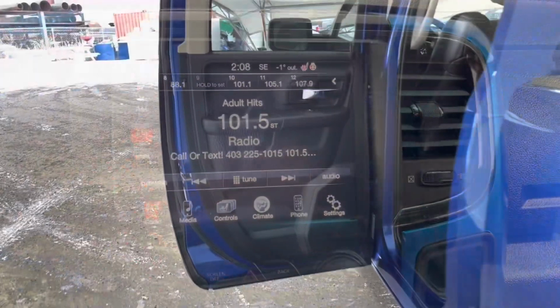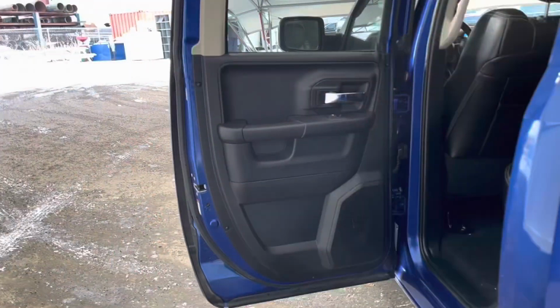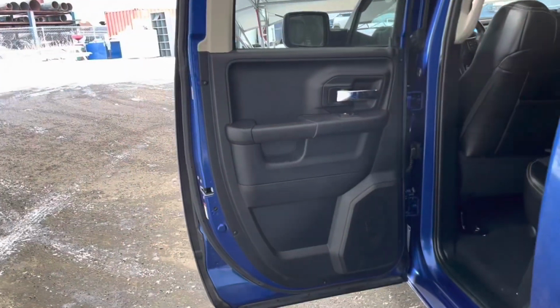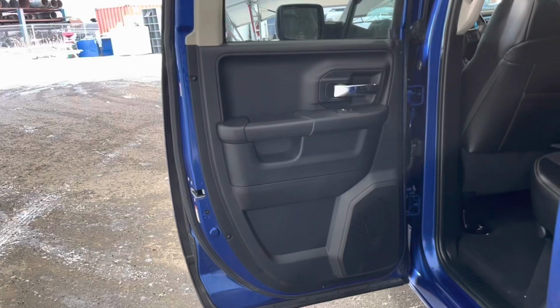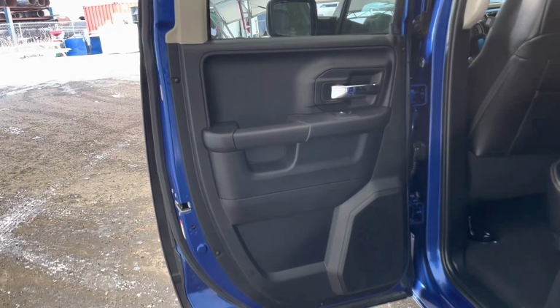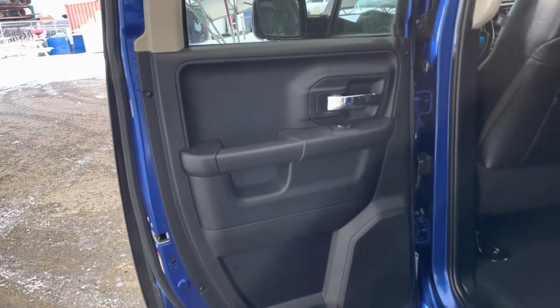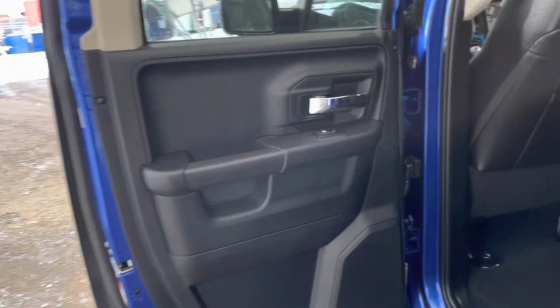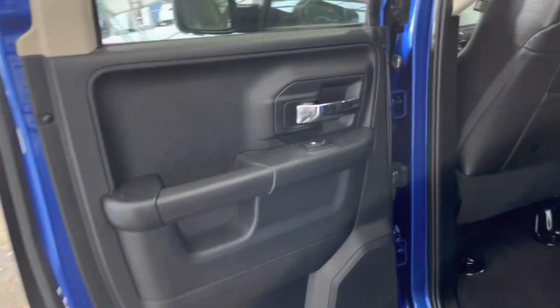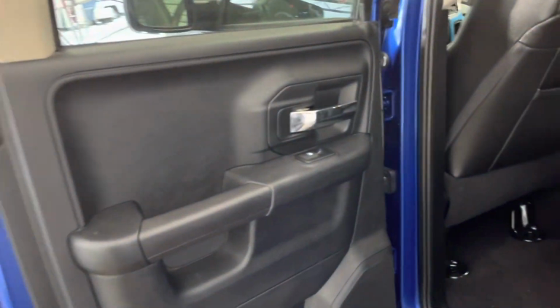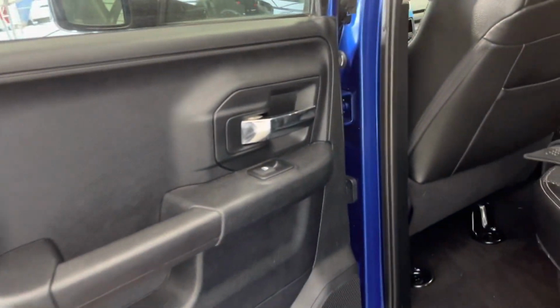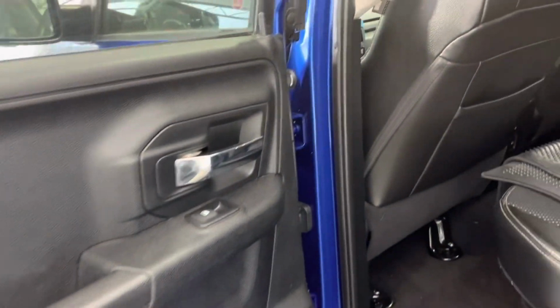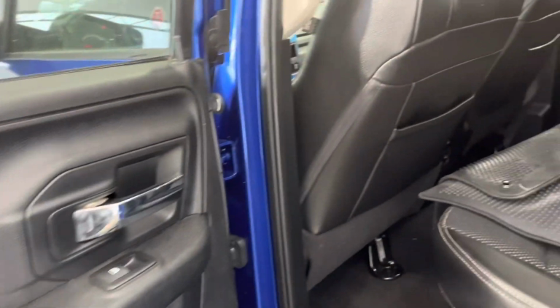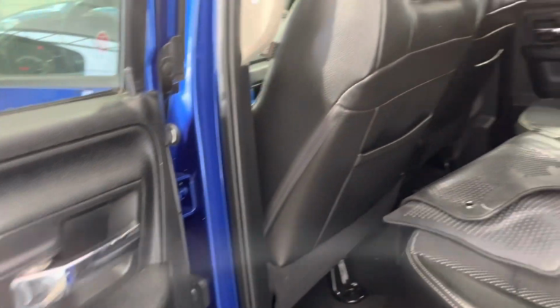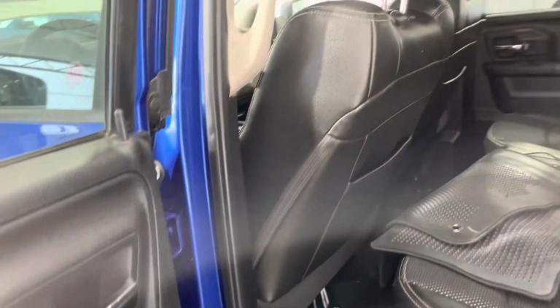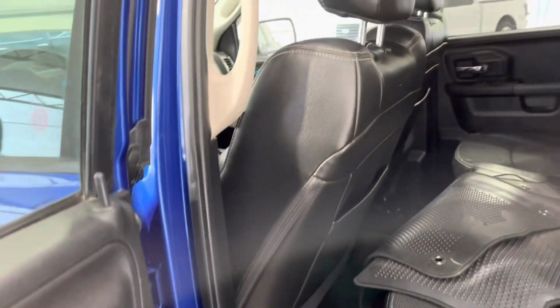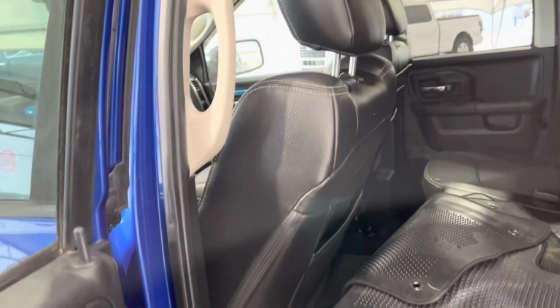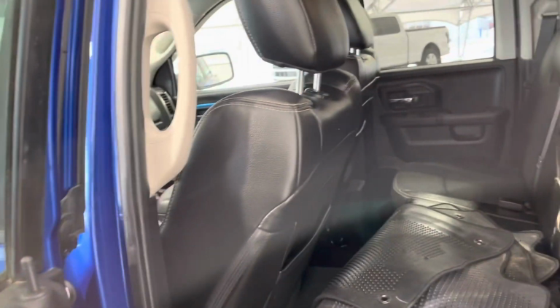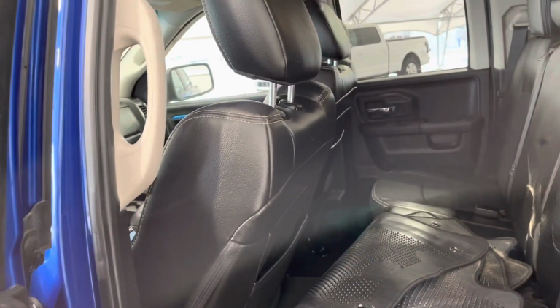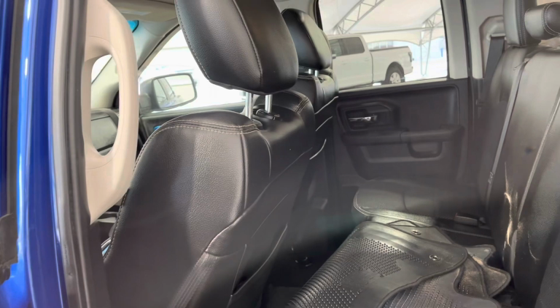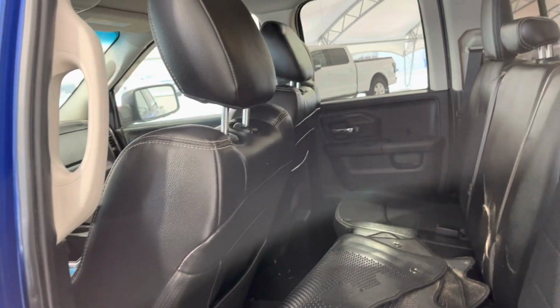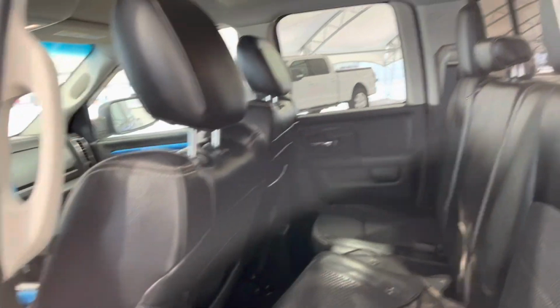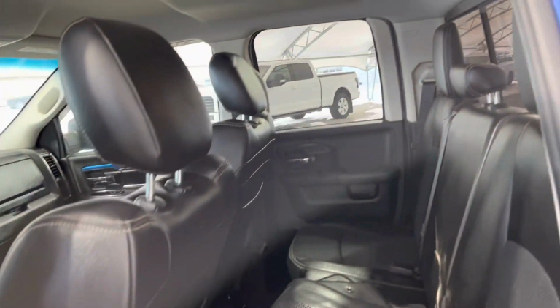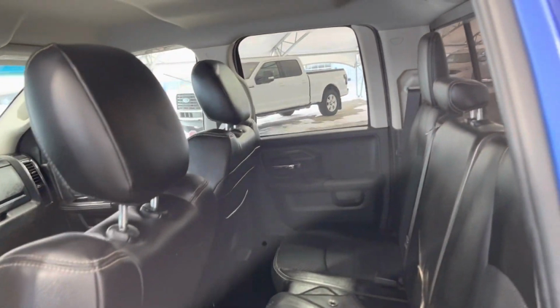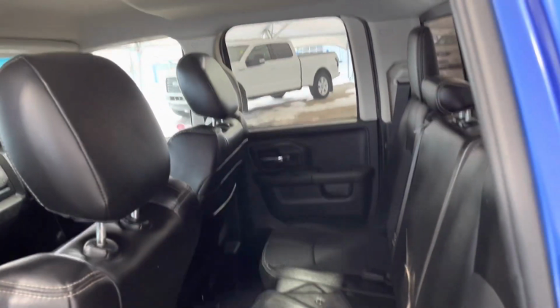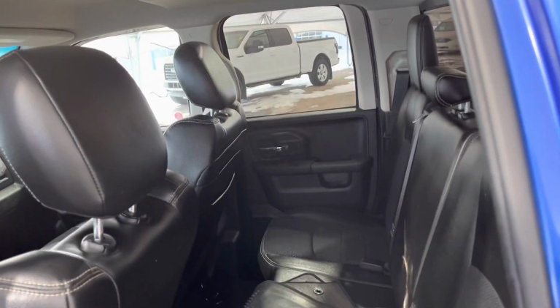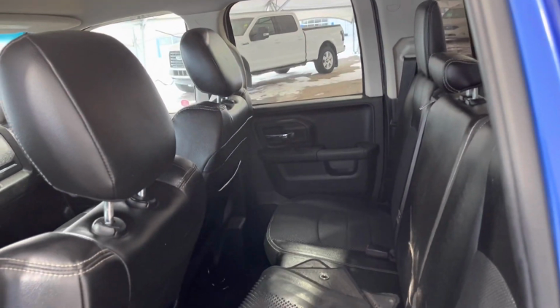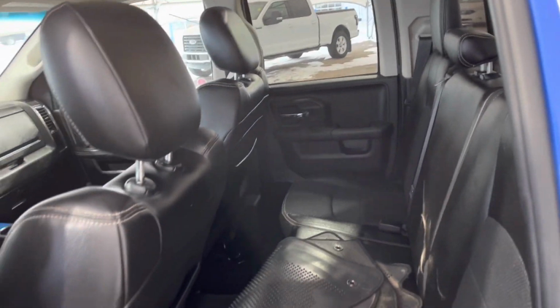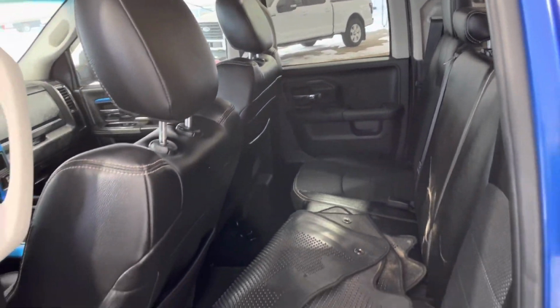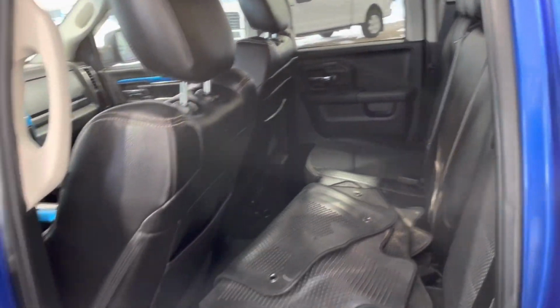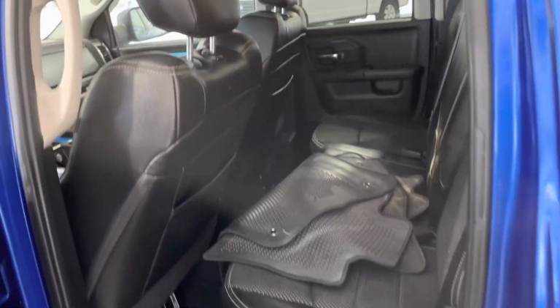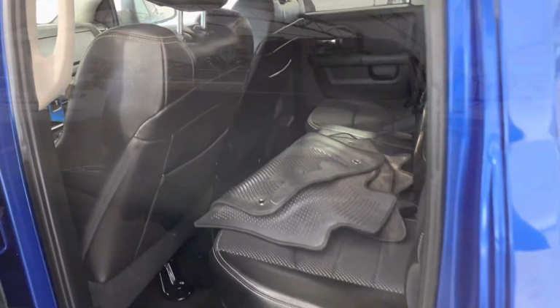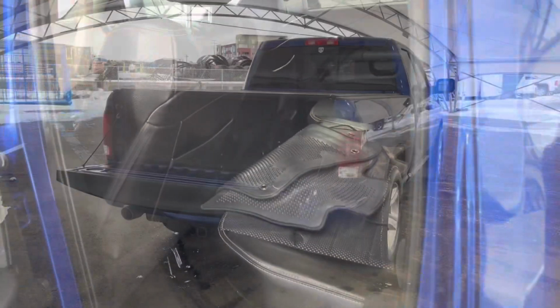Moving into the rear of the vehicle, you can see seating for three. Tight squeeze, so really probably just for your kids.